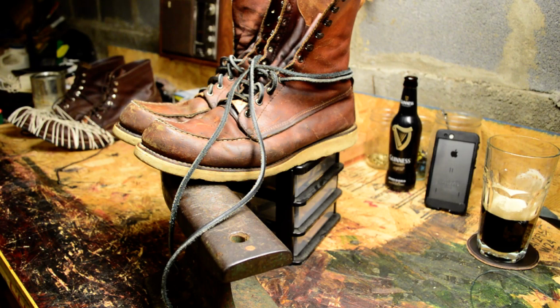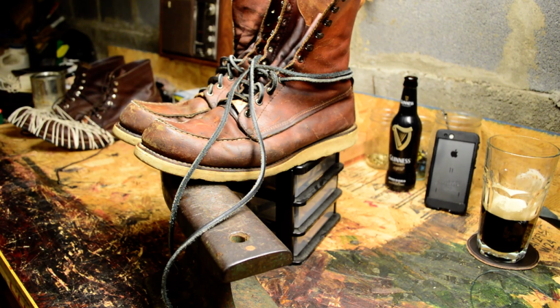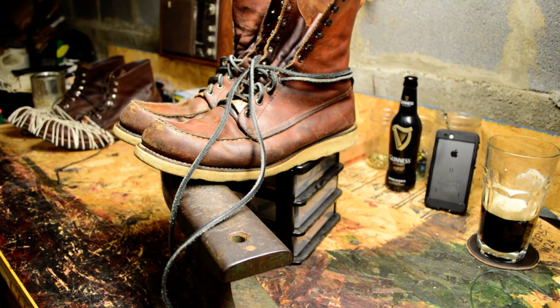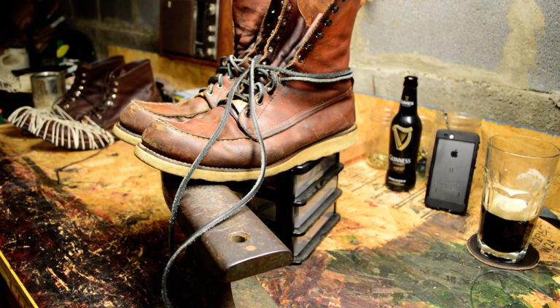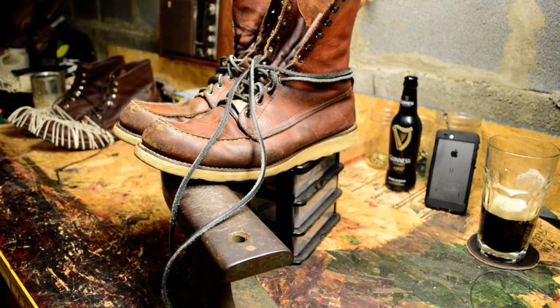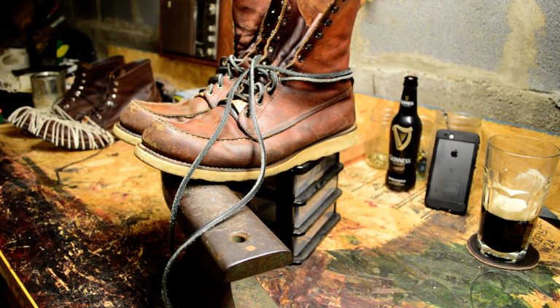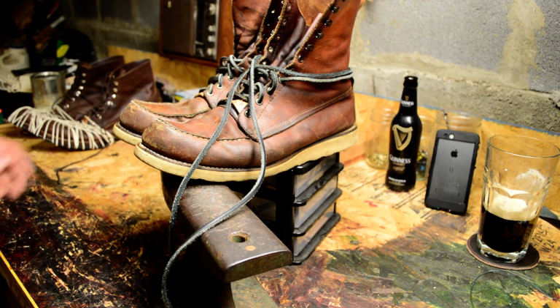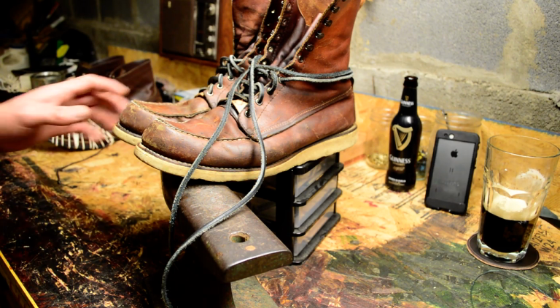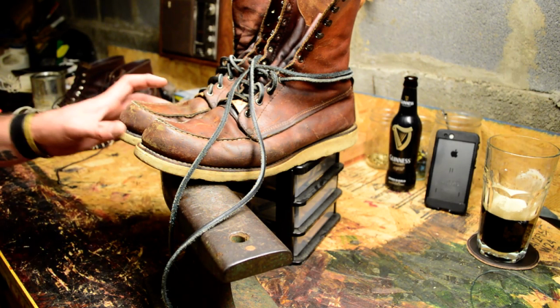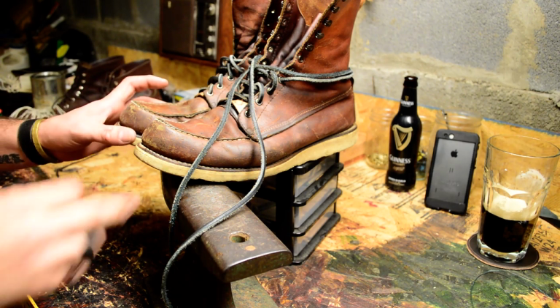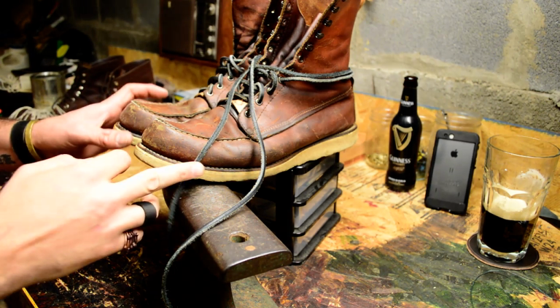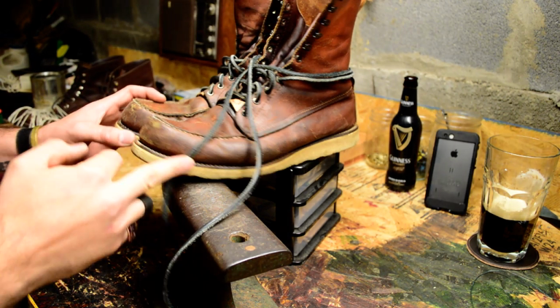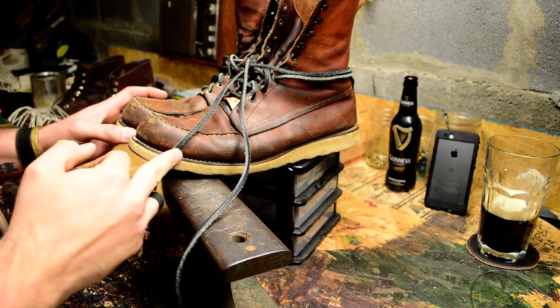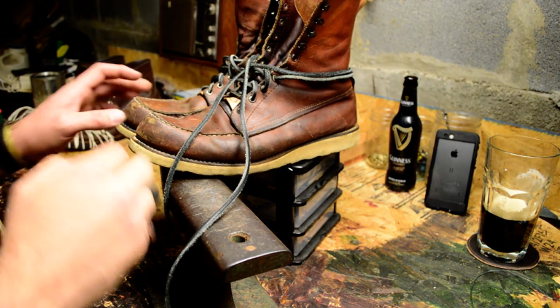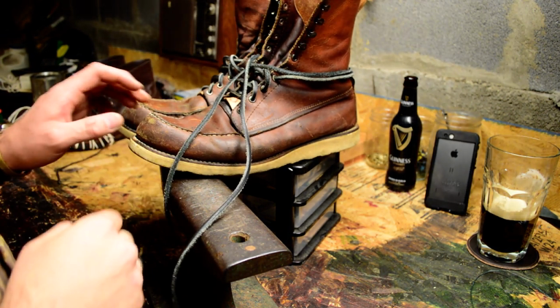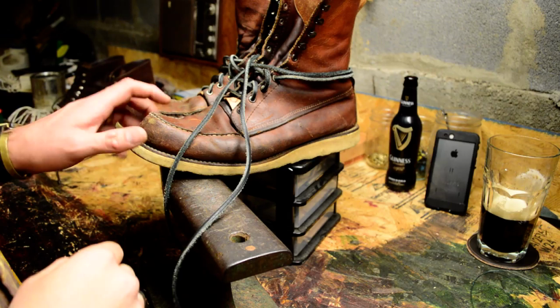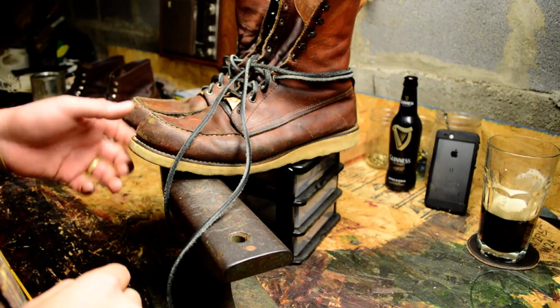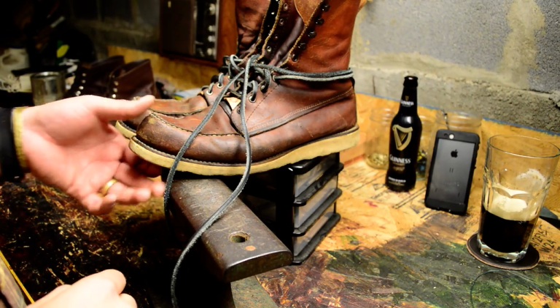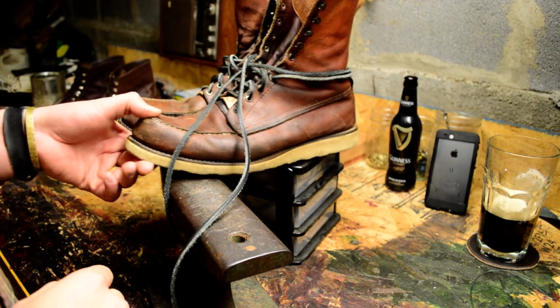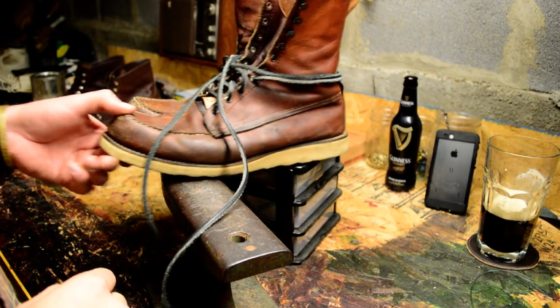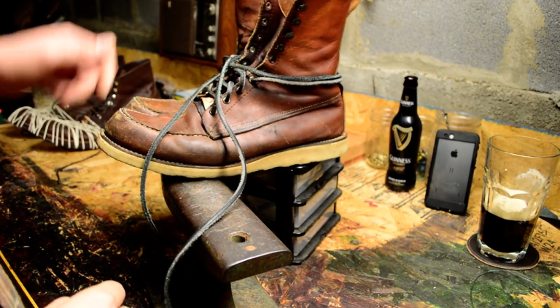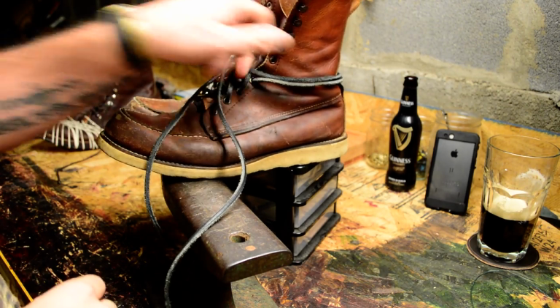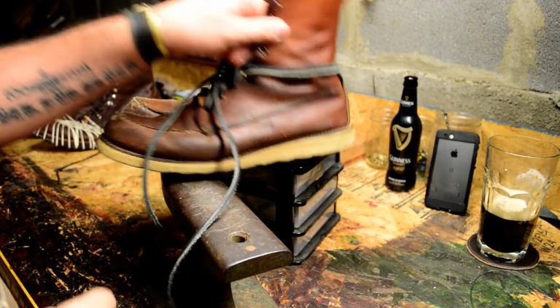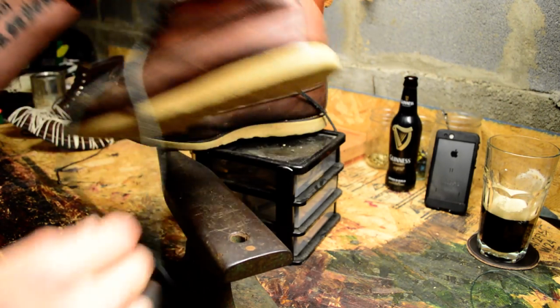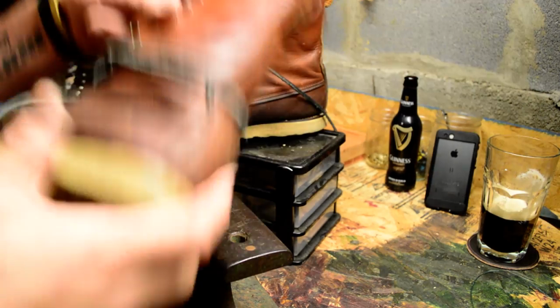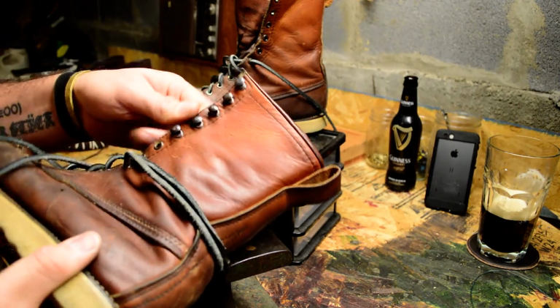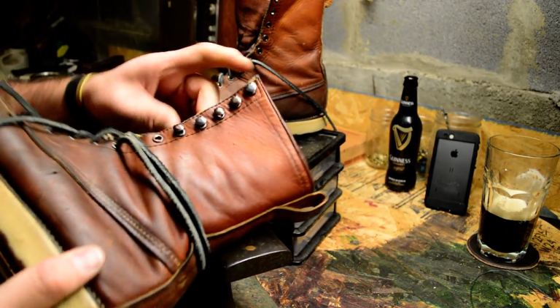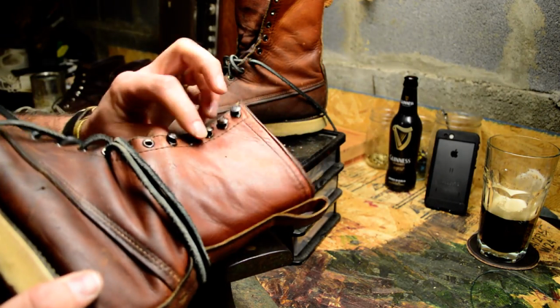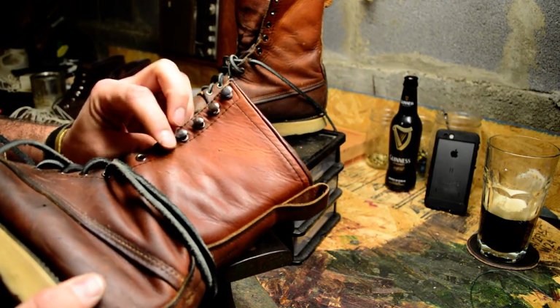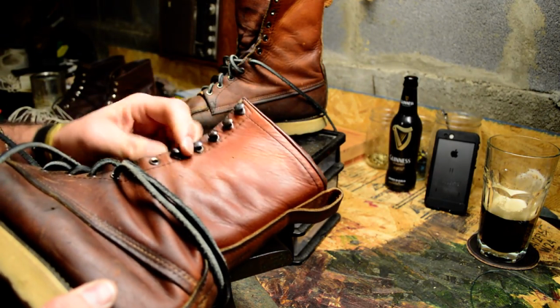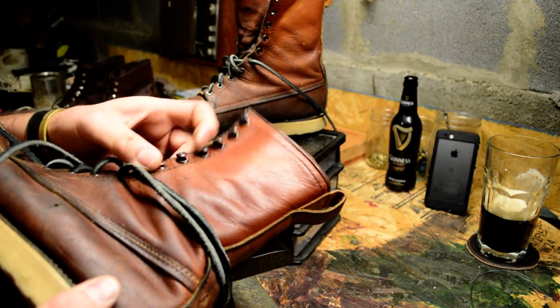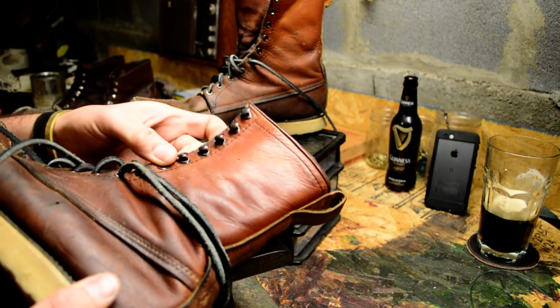Alright, hello everybody. Today I'm going to show you how to install speed hooks on boots that are tall but do not come with the speed hooks.